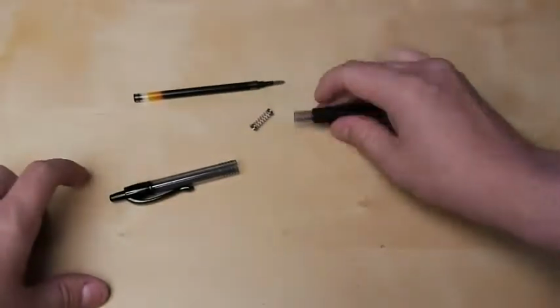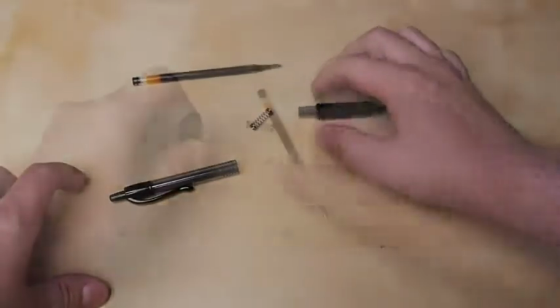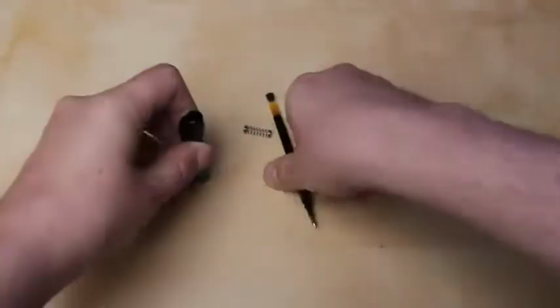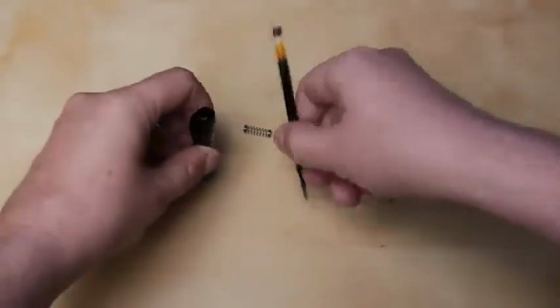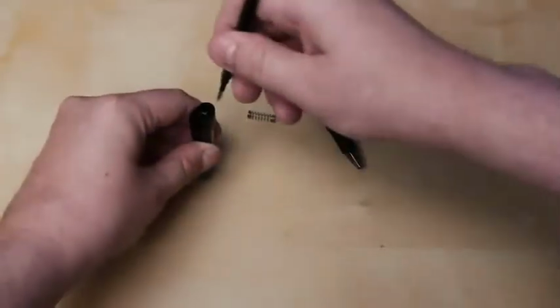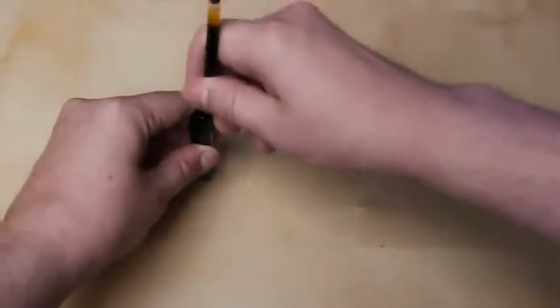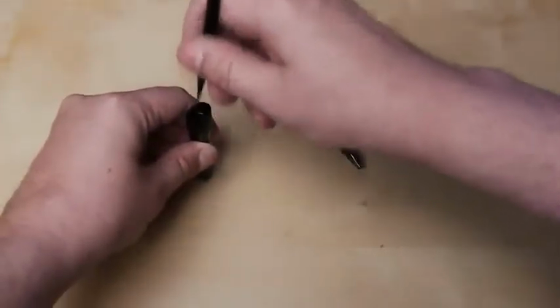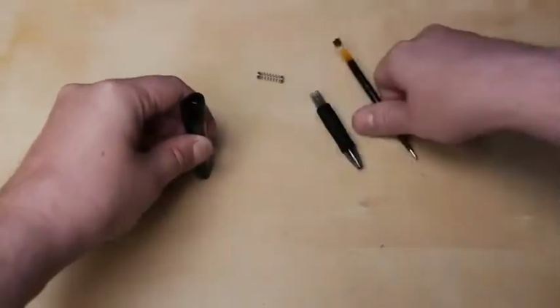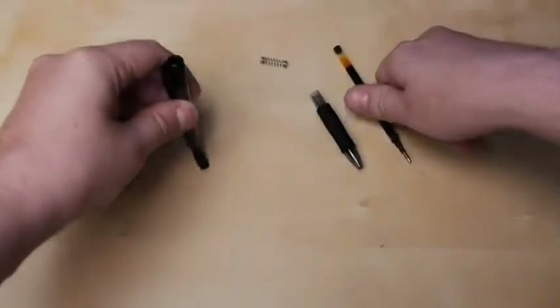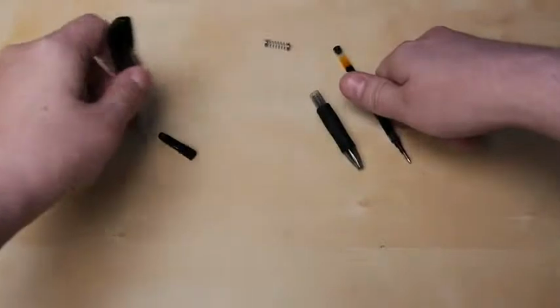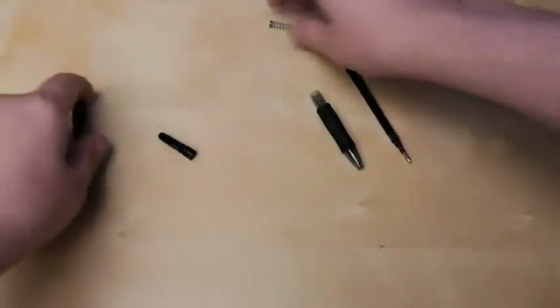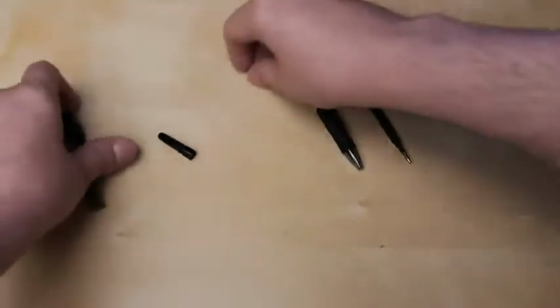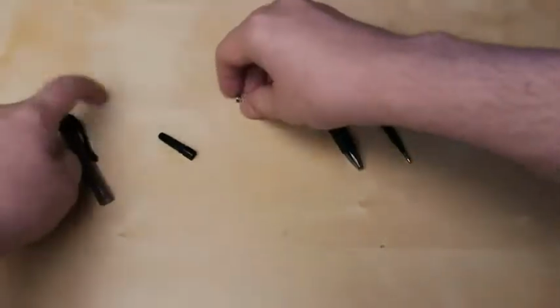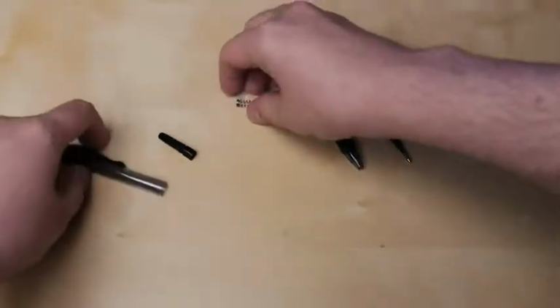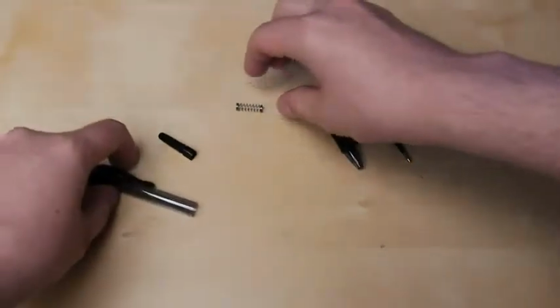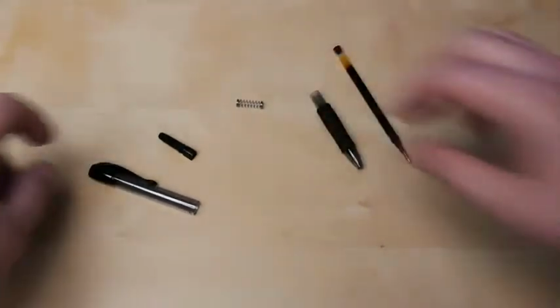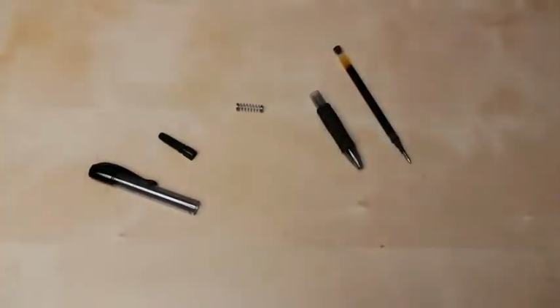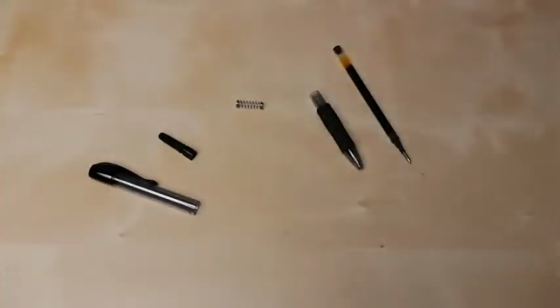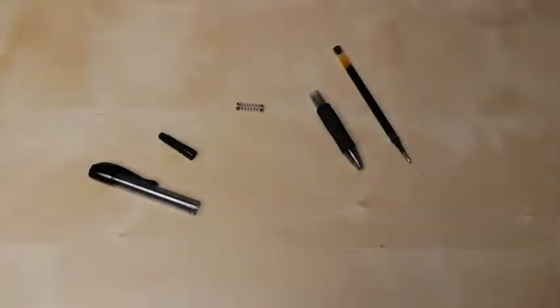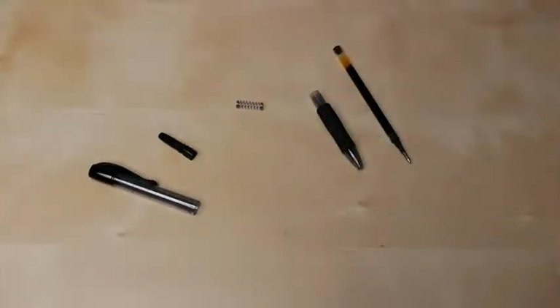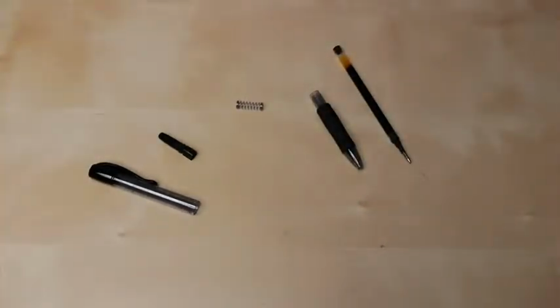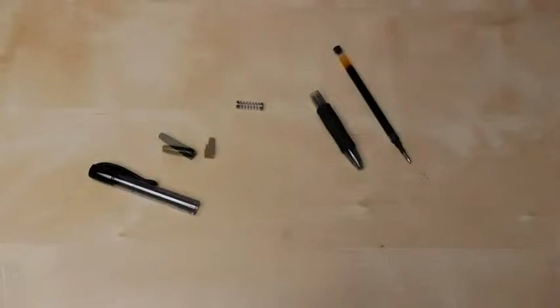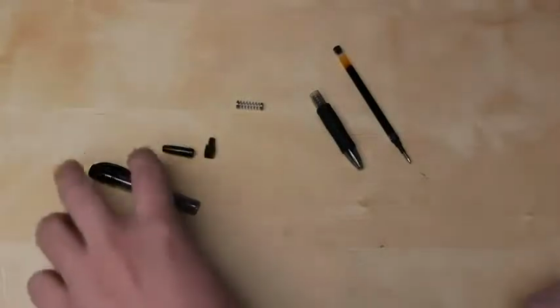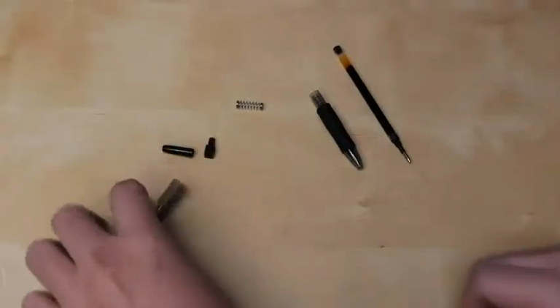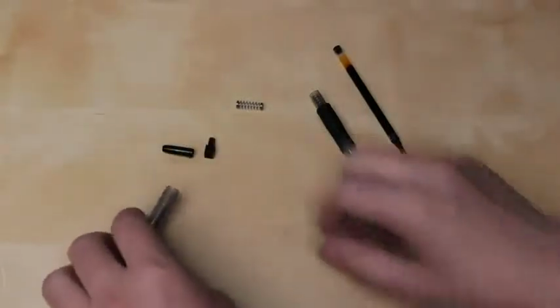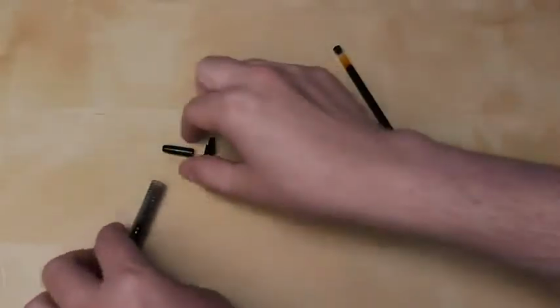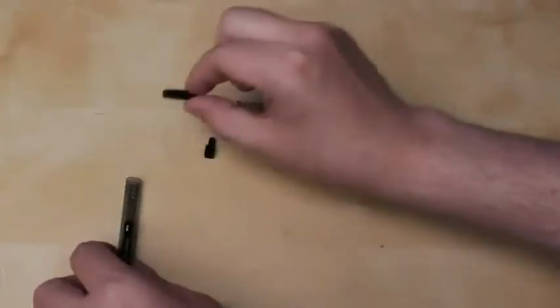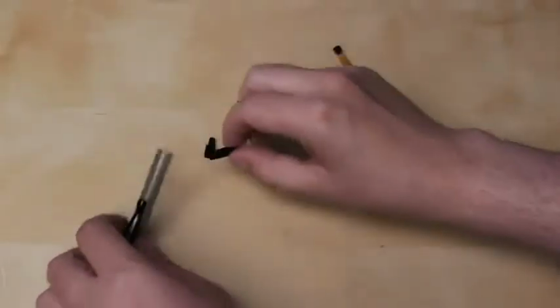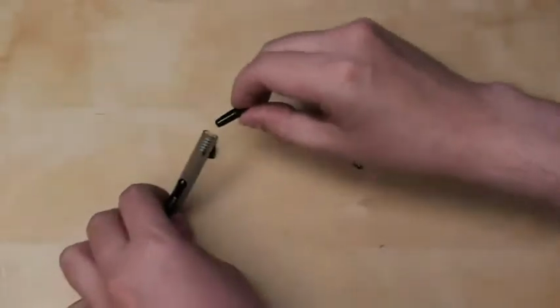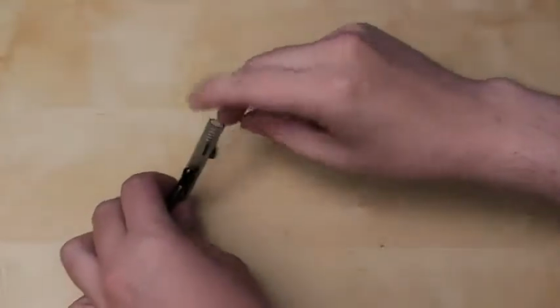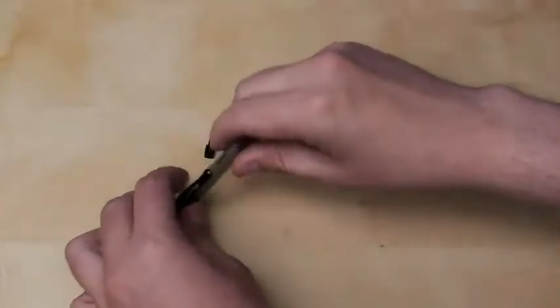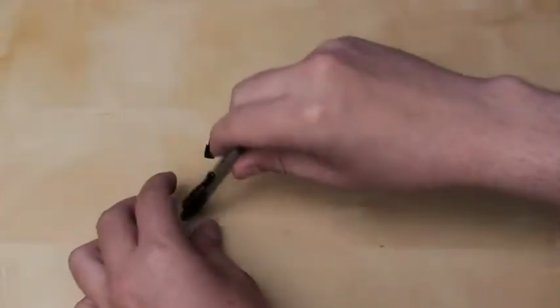First, disassemble it and get all the mechanical parts out. You might need to poke the backing out with the pen. Once you've got all your pieces laid out, go ahead and take the clicker part of the pen and drop it back in.